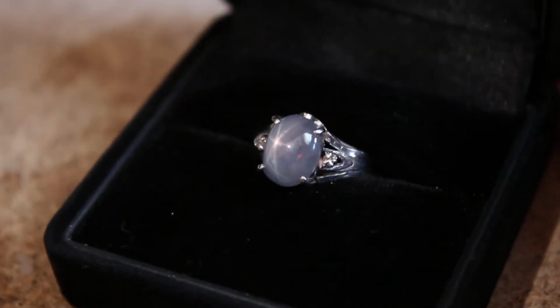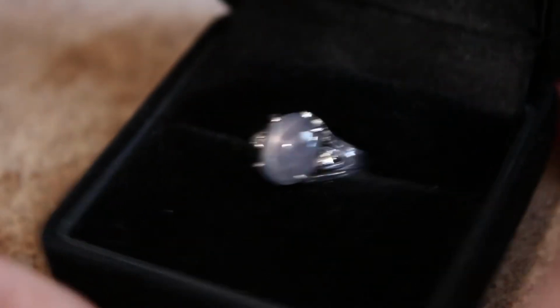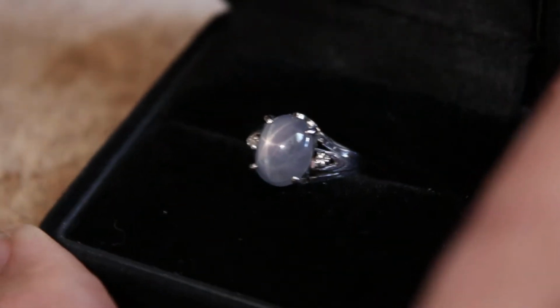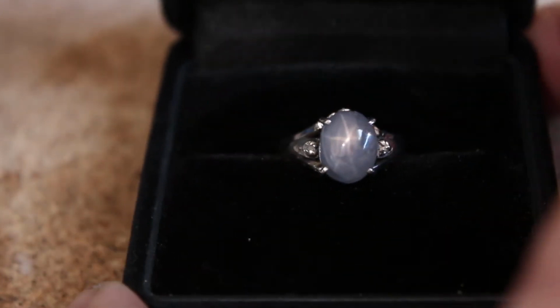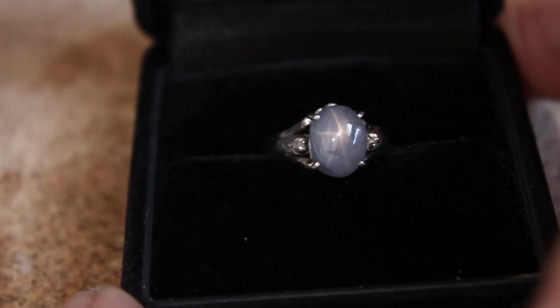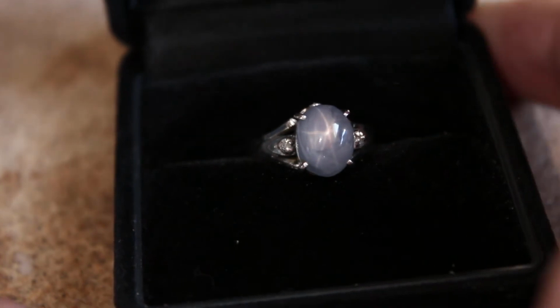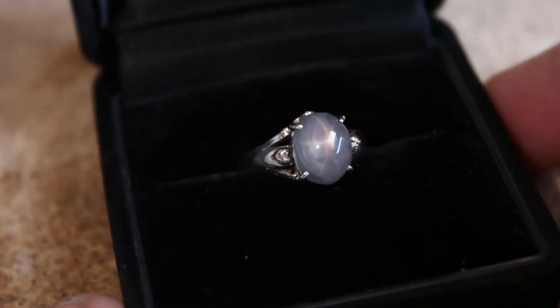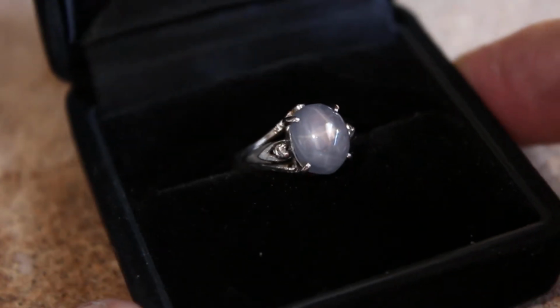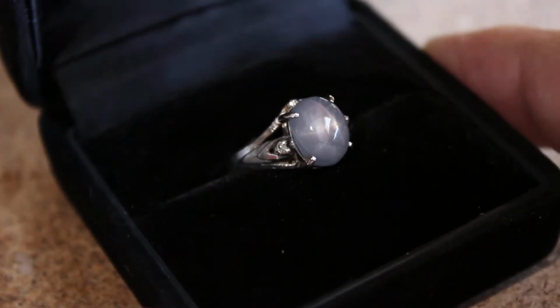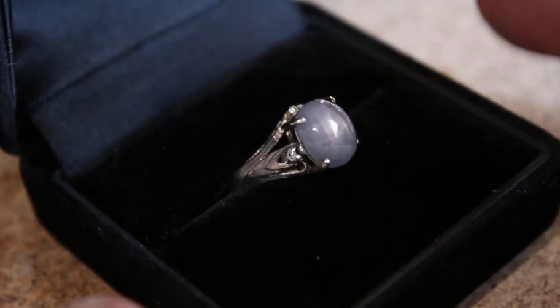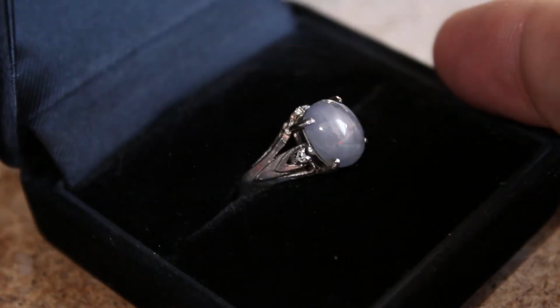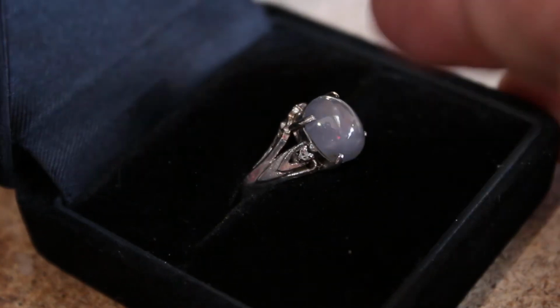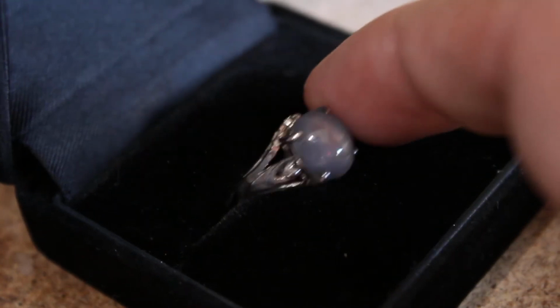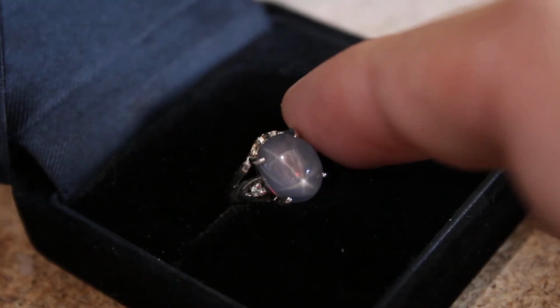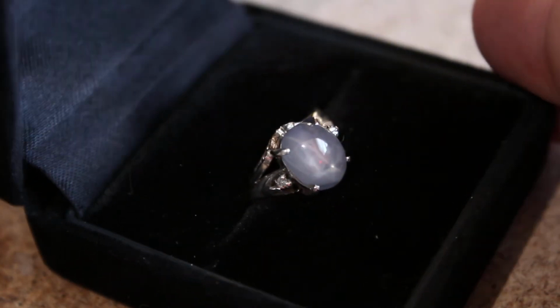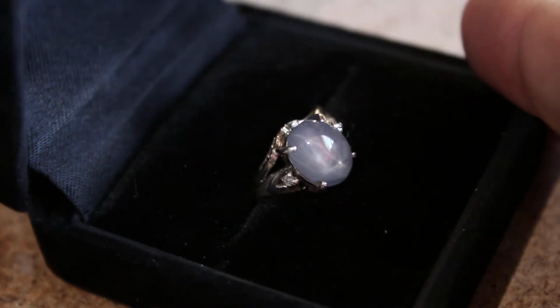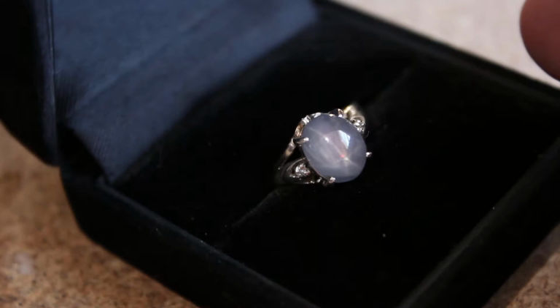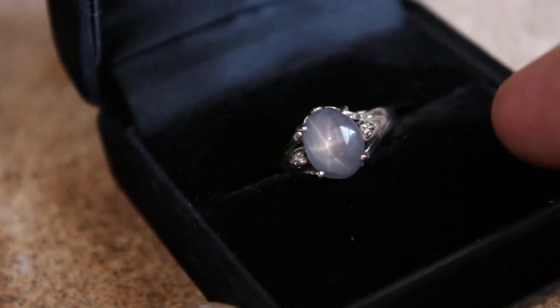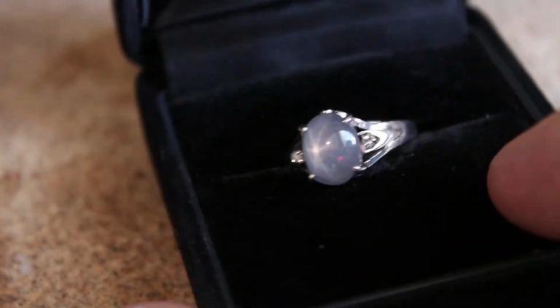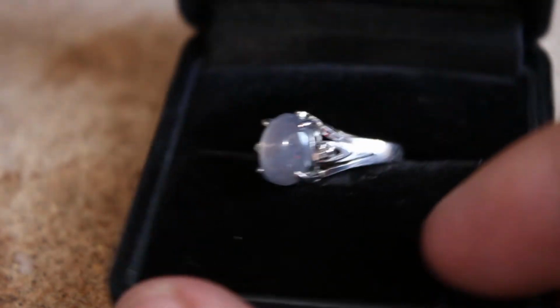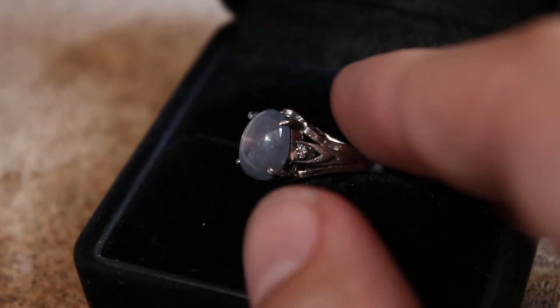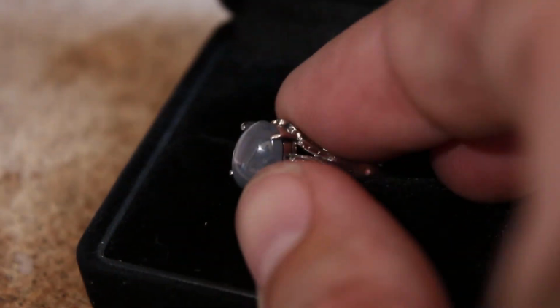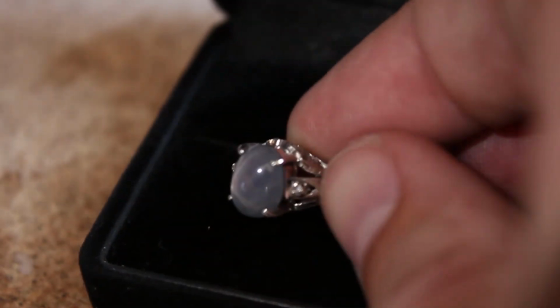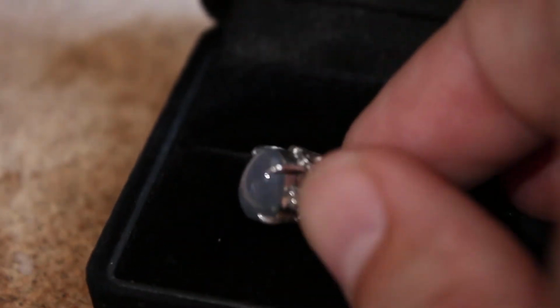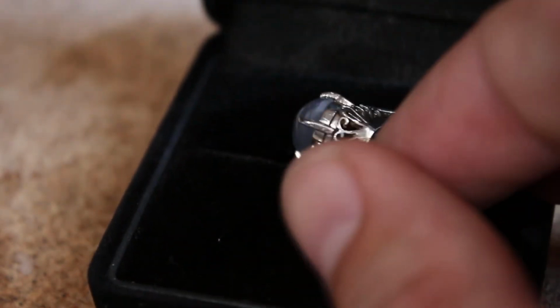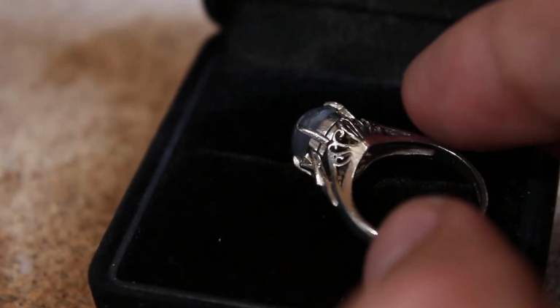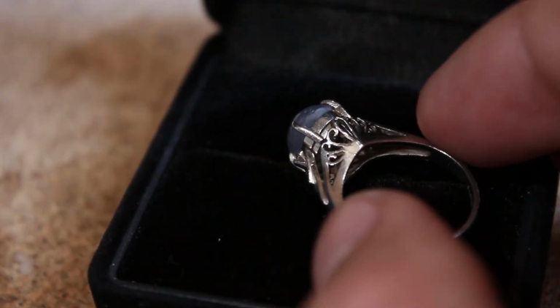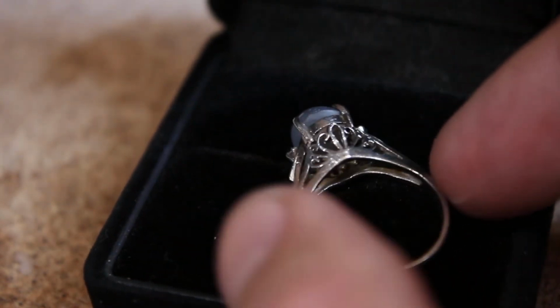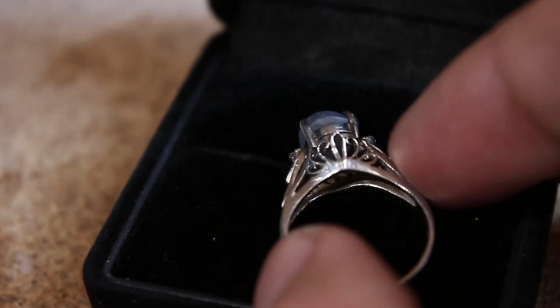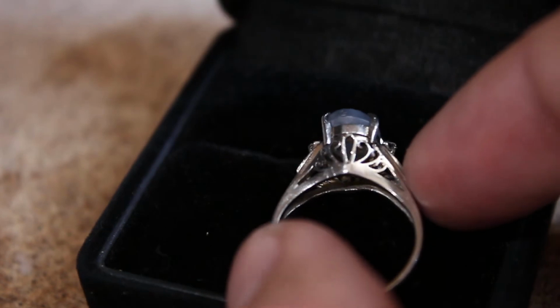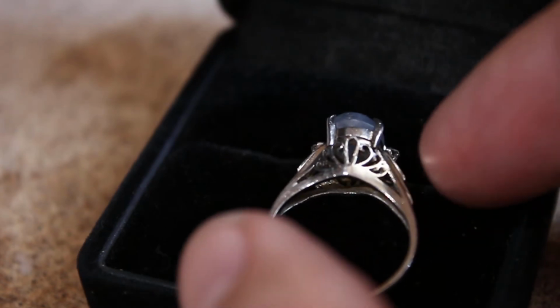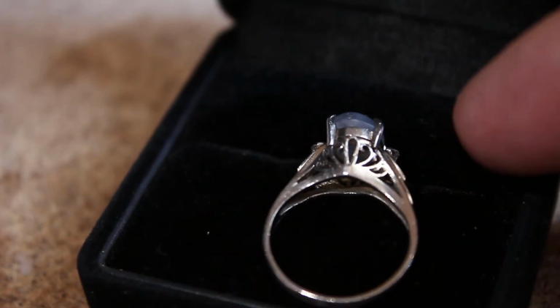The star itself is of good quality. It does have some inclusions in it, but it is natural. I believe it's from Ceylon, but I'm not sure — I don't want to be held accountable if I'm wrong, but I will be.